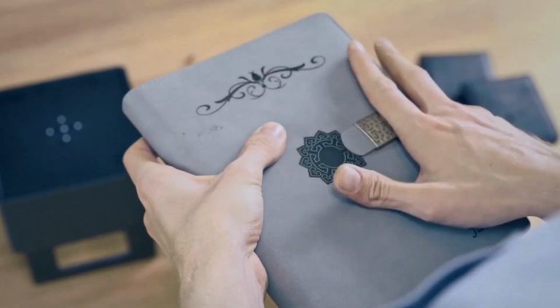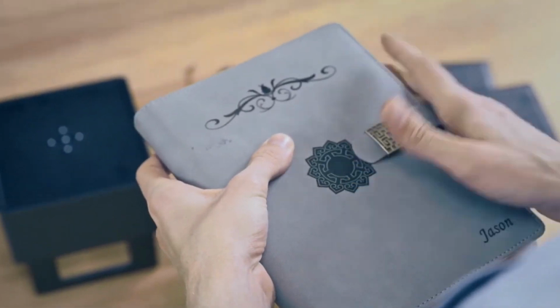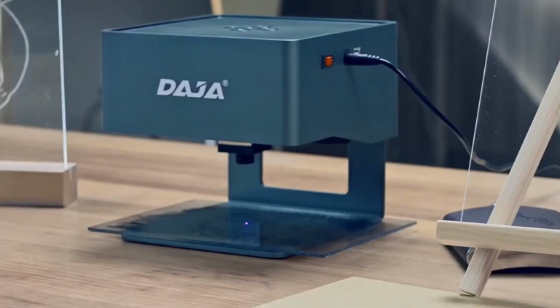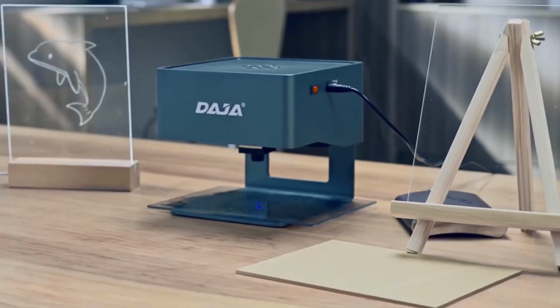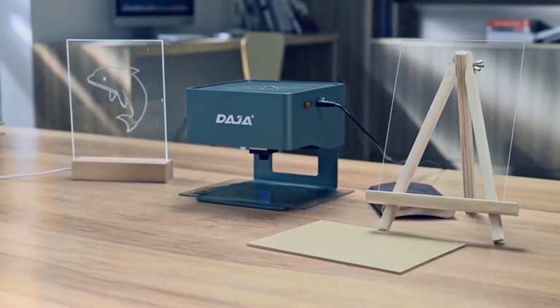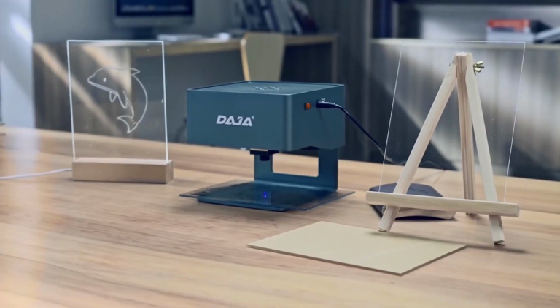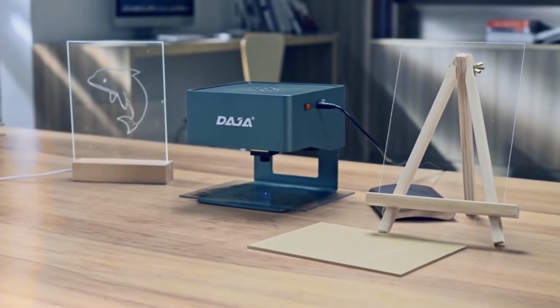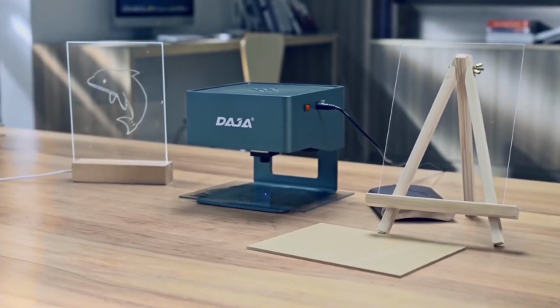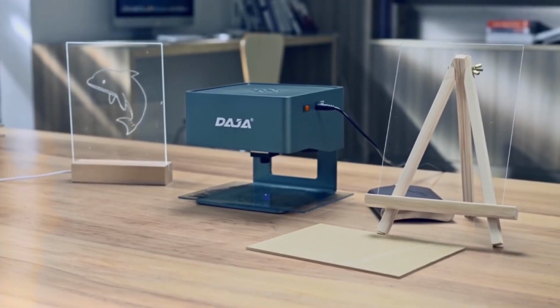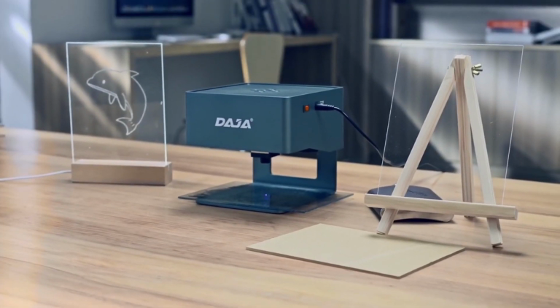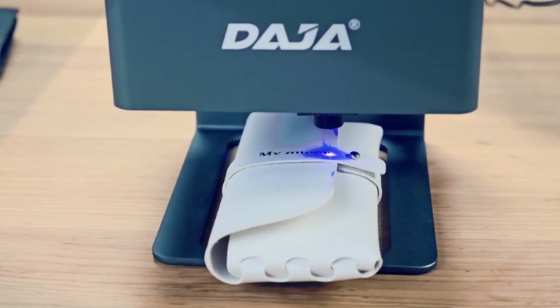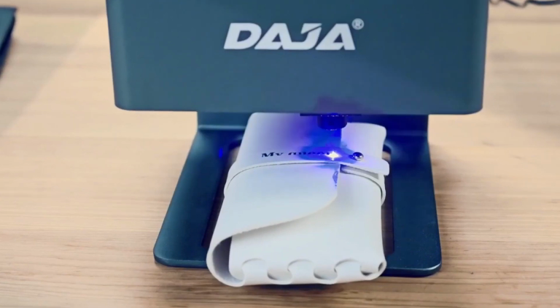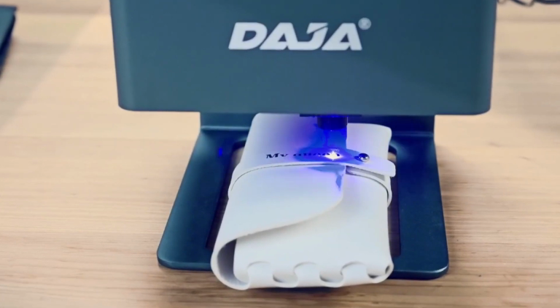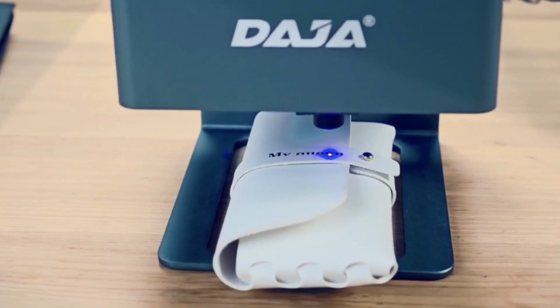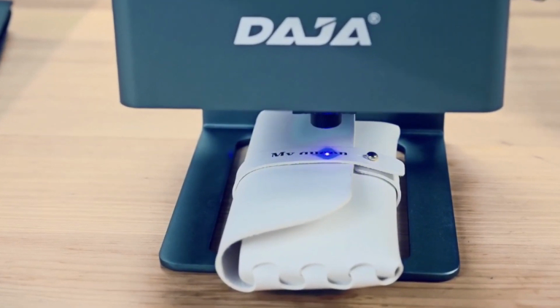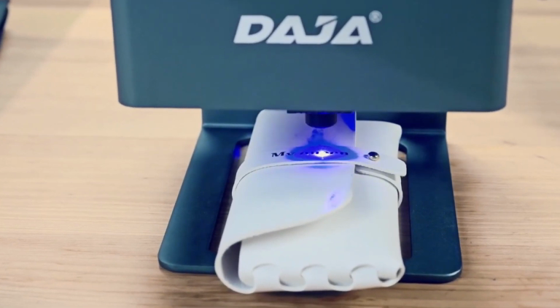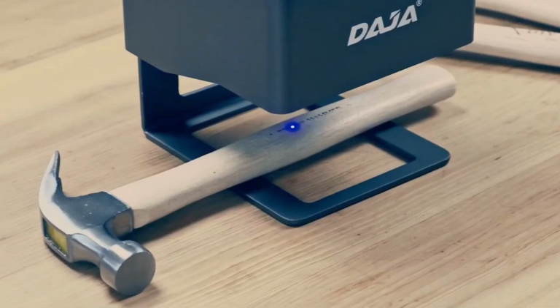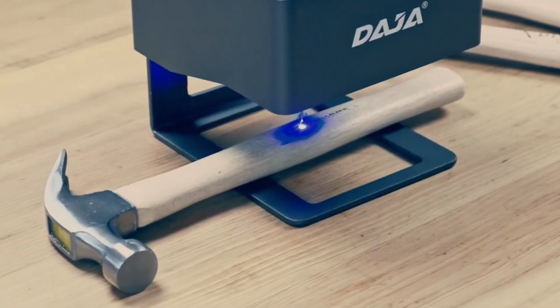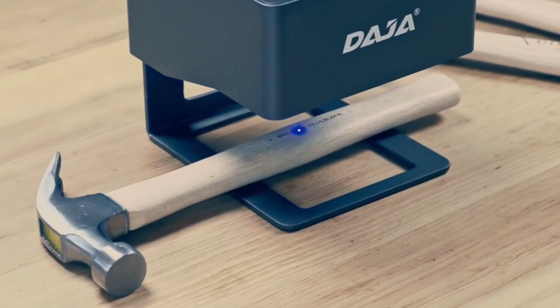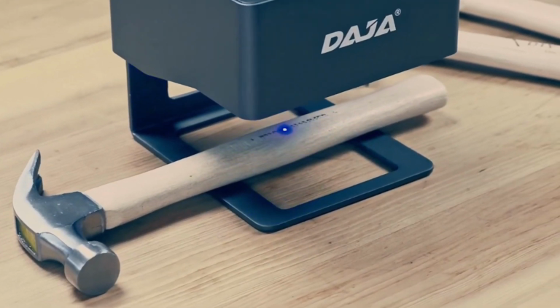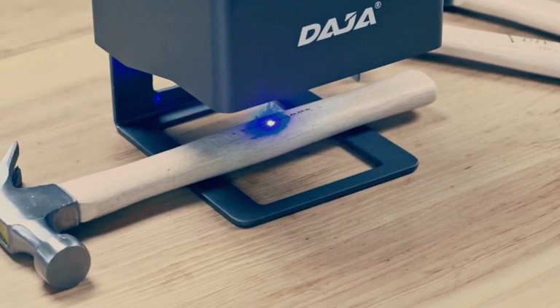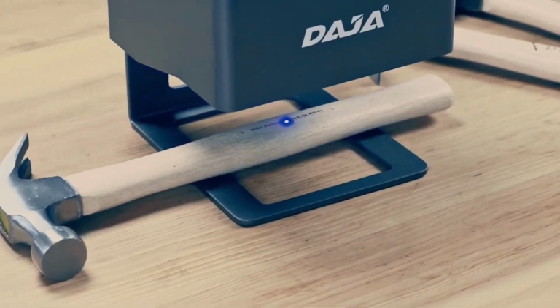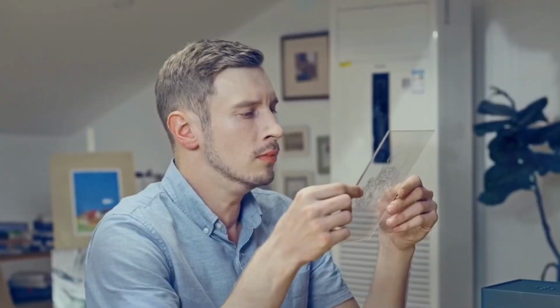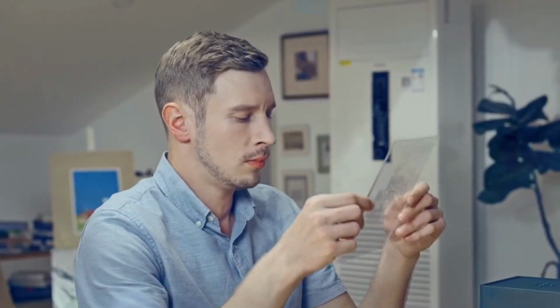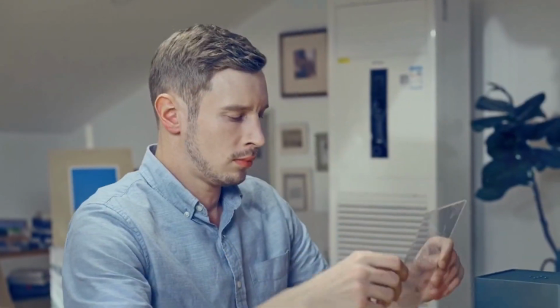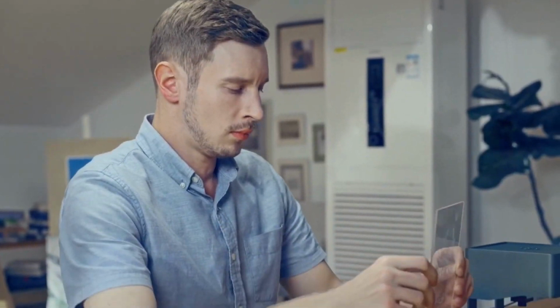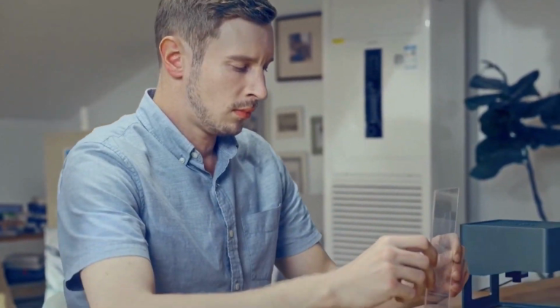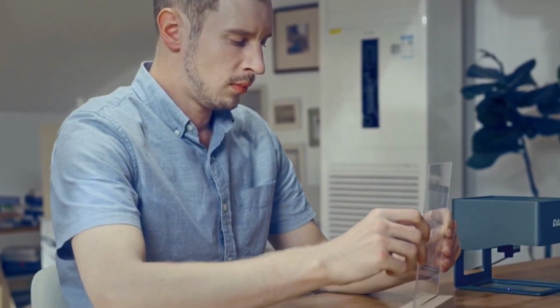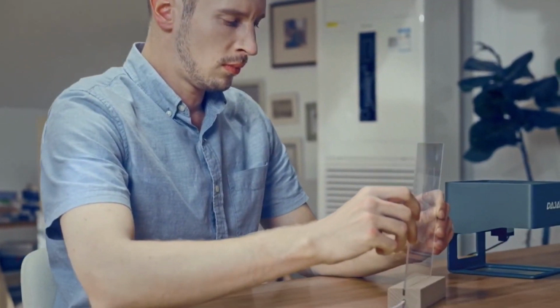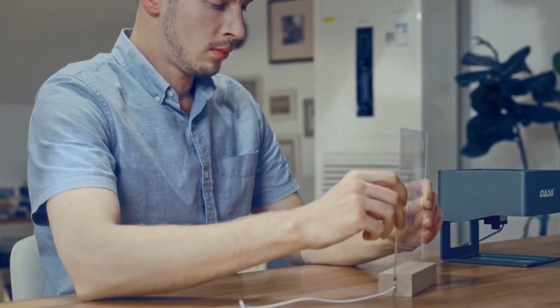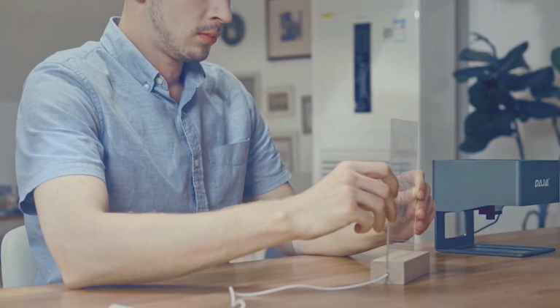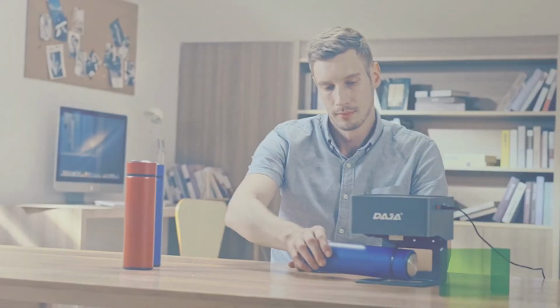Directional control allows you to move the laser head in four different directions. You can even pause and restart the engraving process at any time.